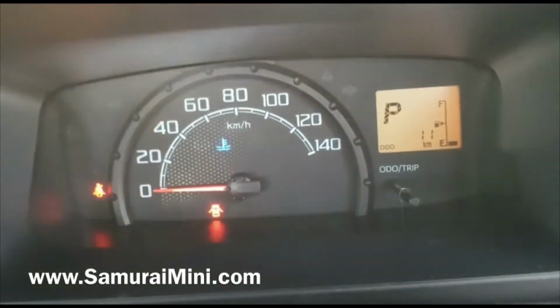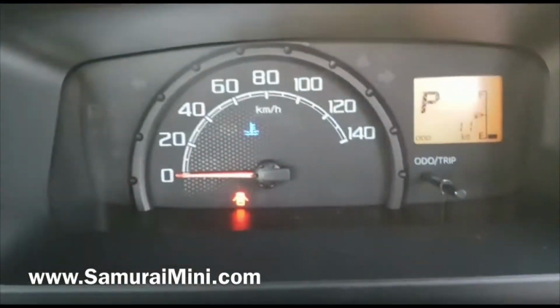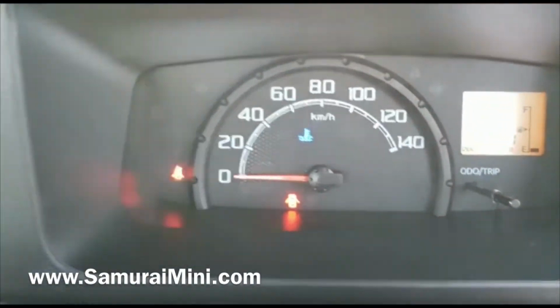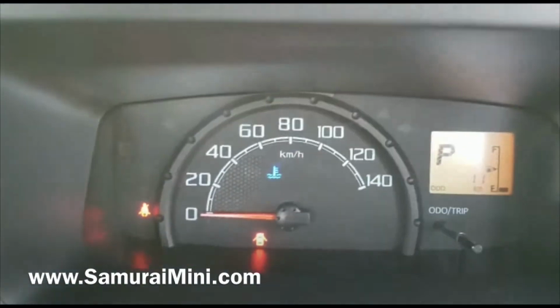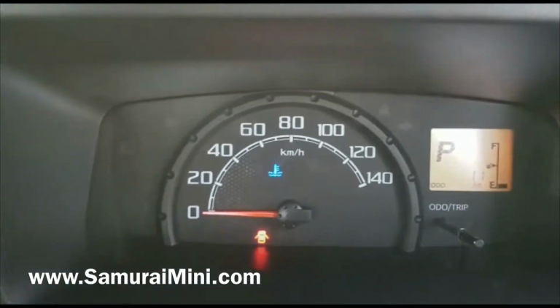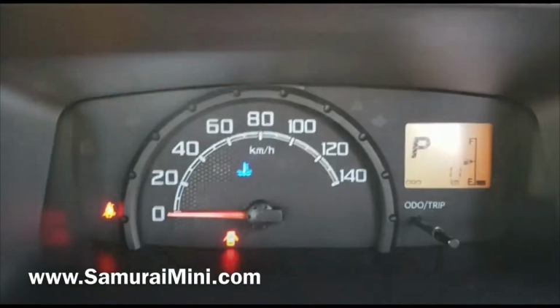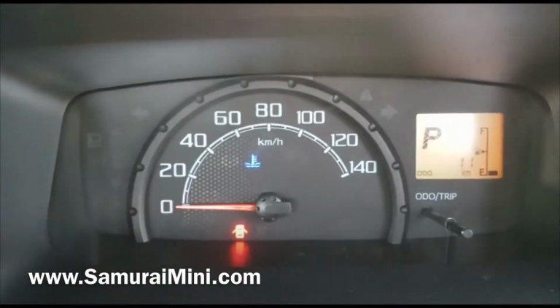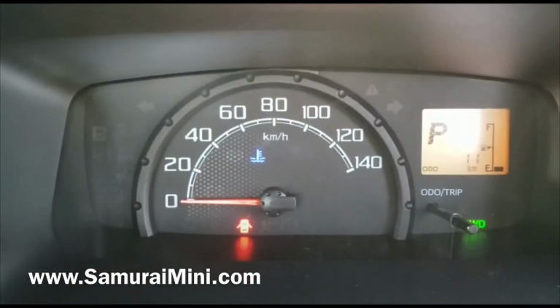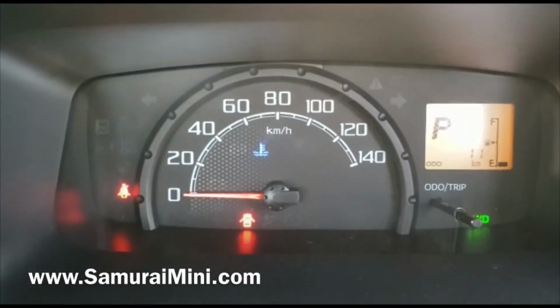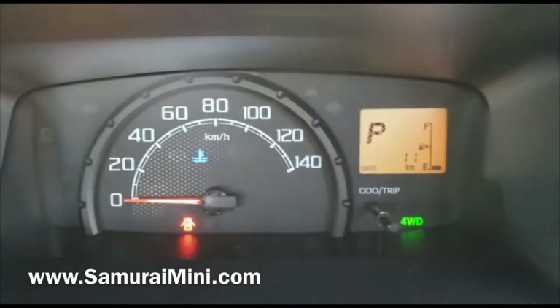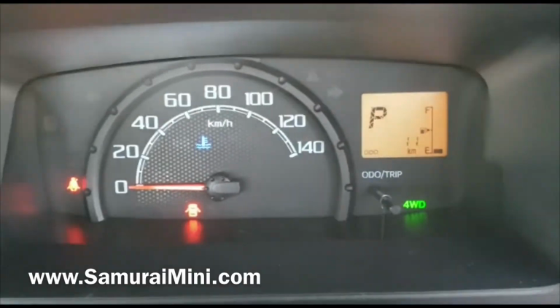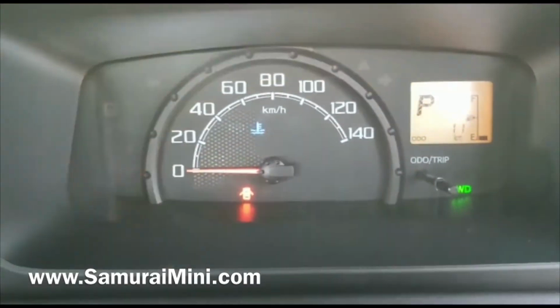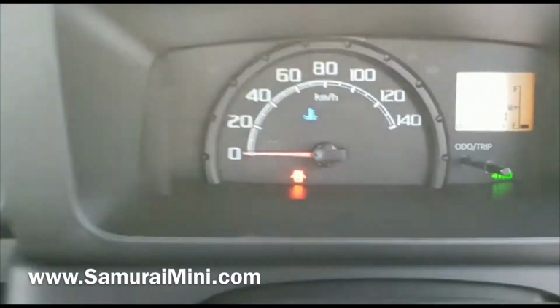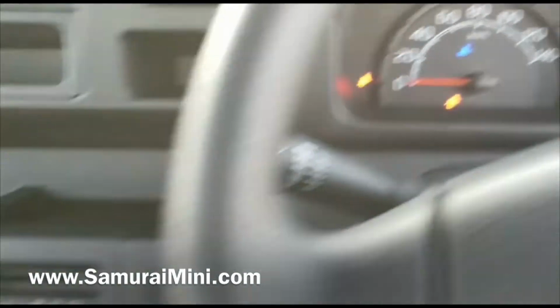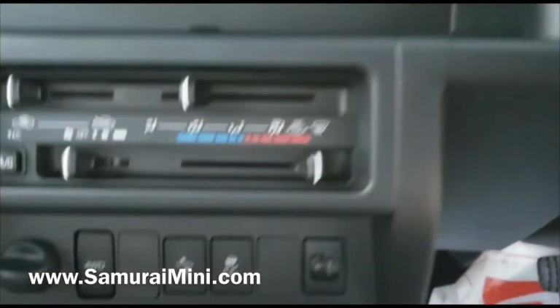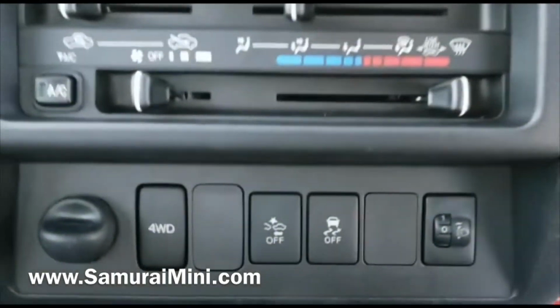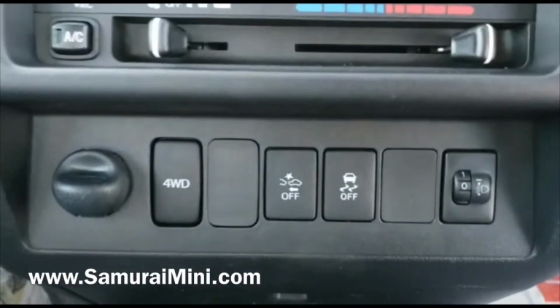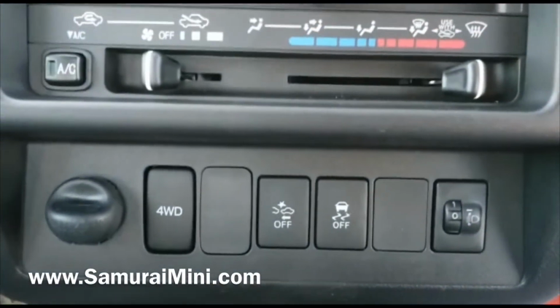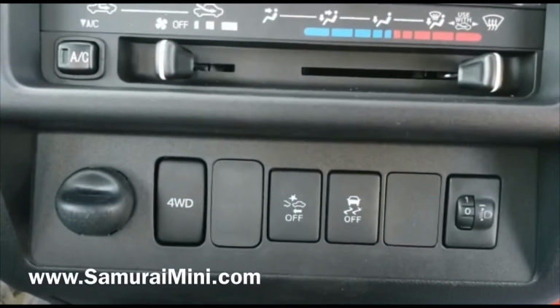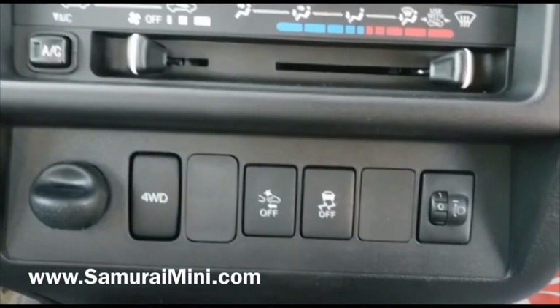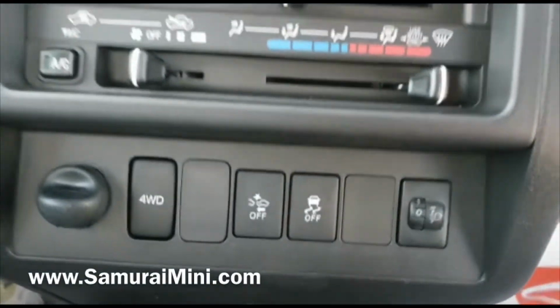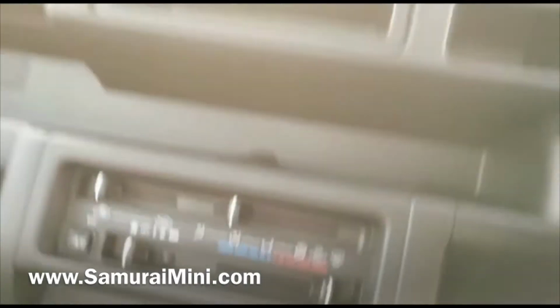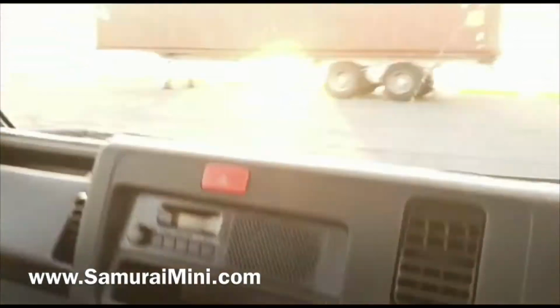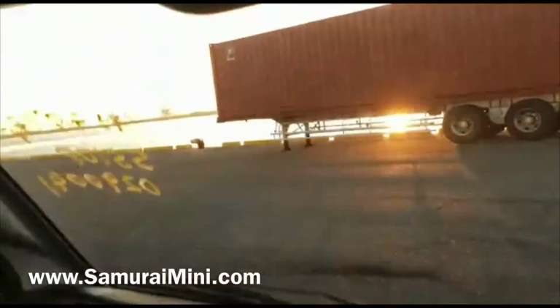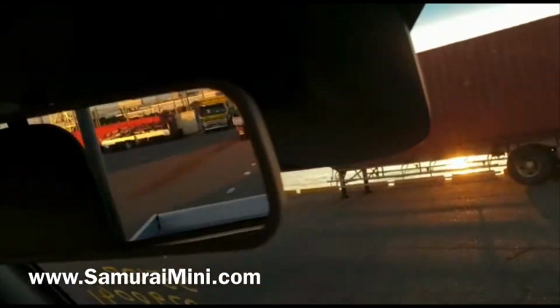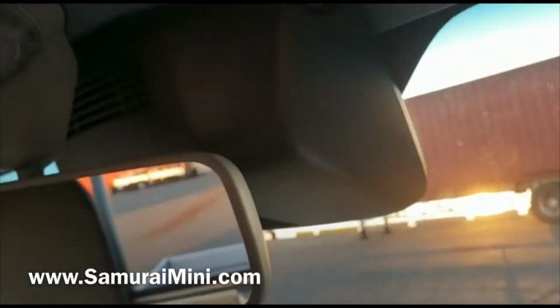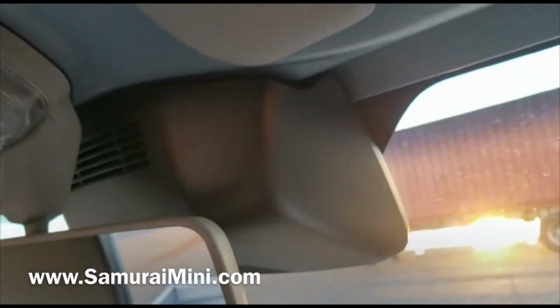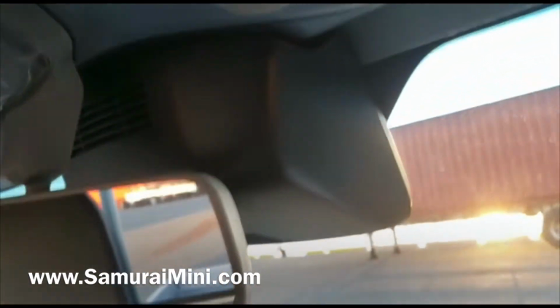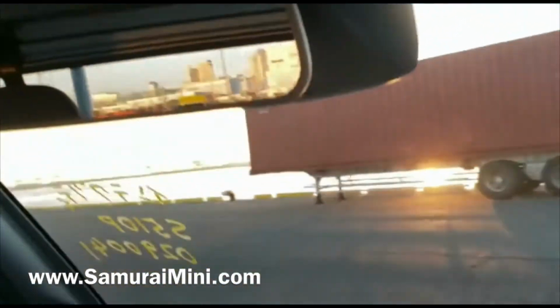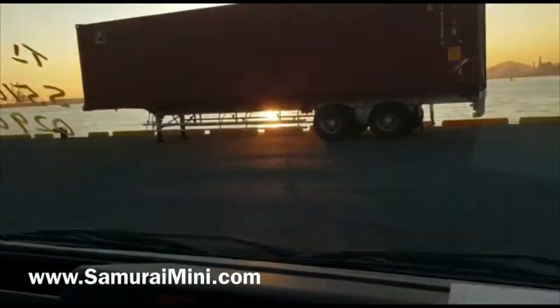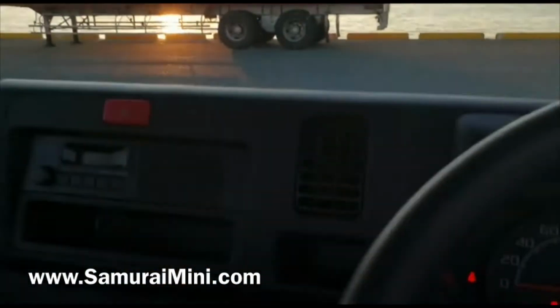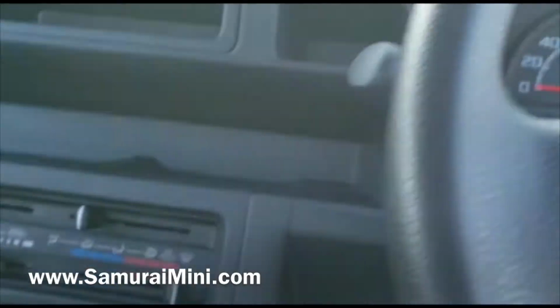If I press the four-wheel drive button, that will light up — so that switches it on and off. Down here we've got the crash safety system, which is controlled by these cameras up in the windscreen. They'll stop you from running into a car in front.